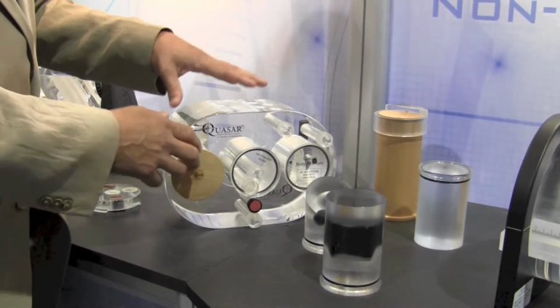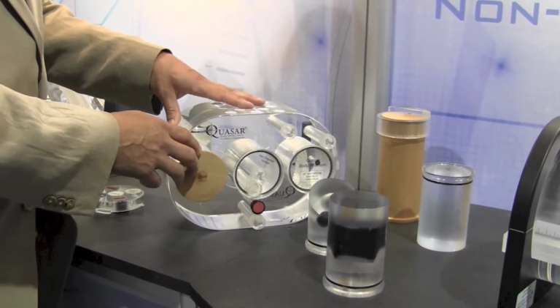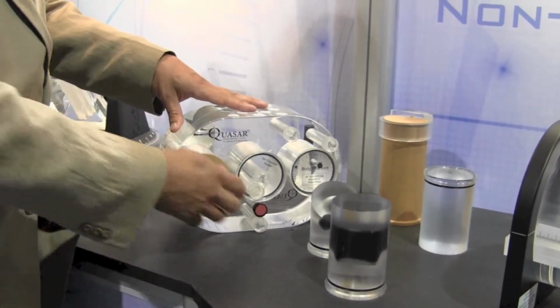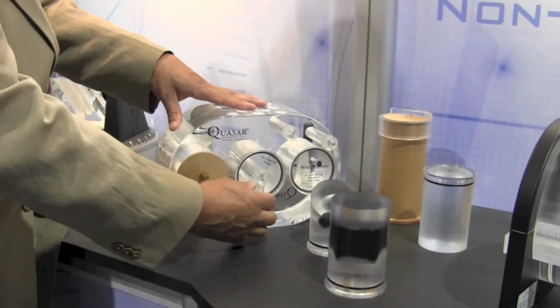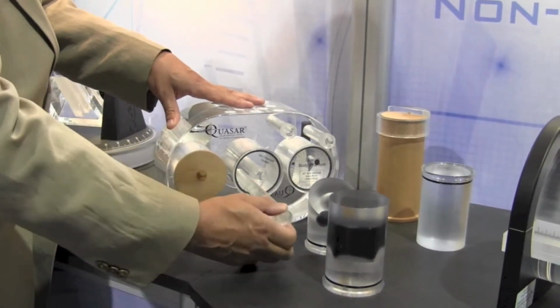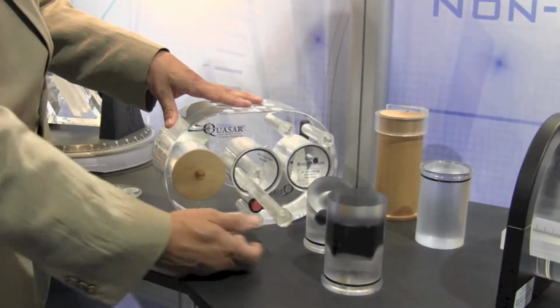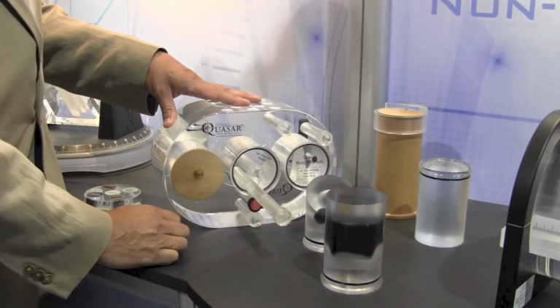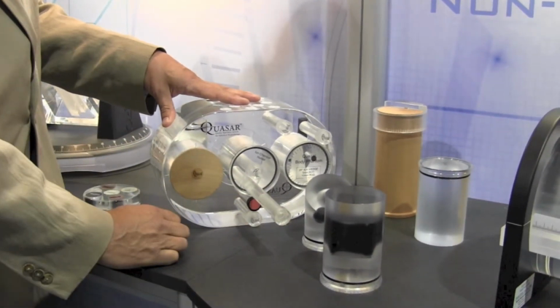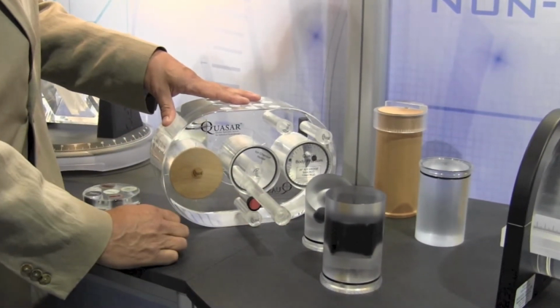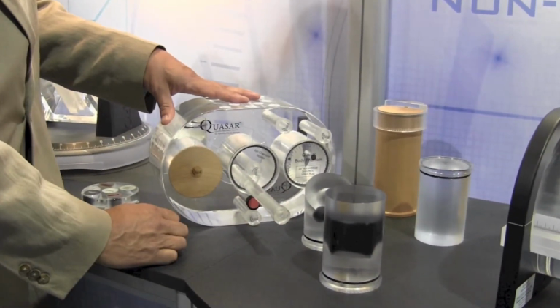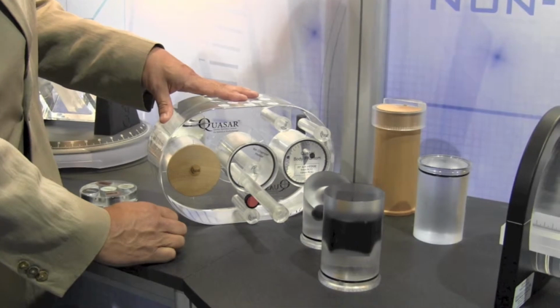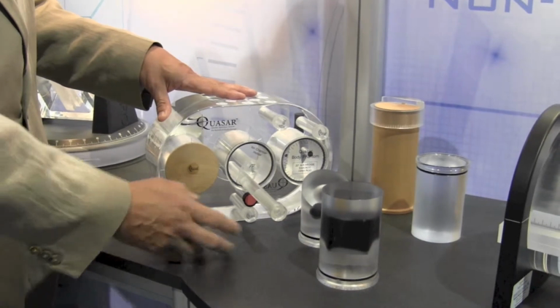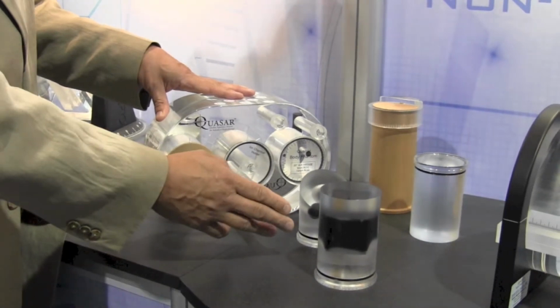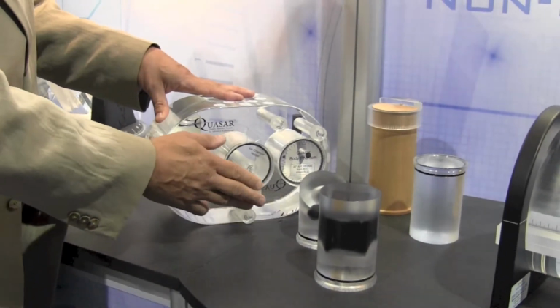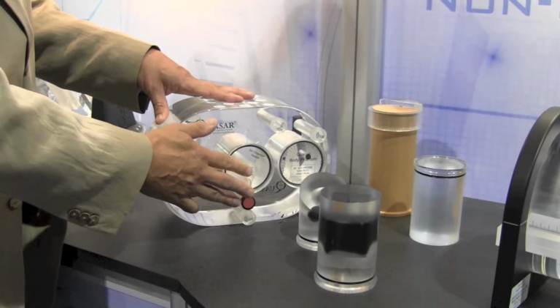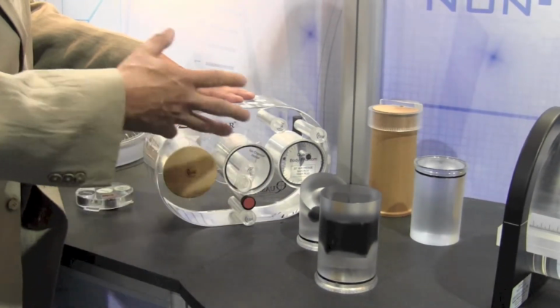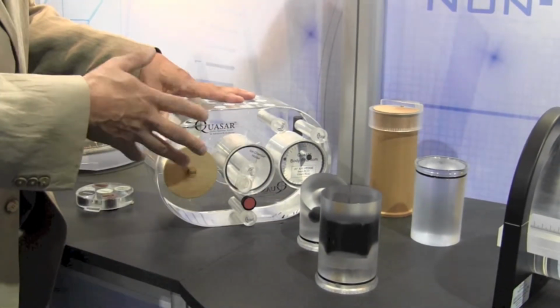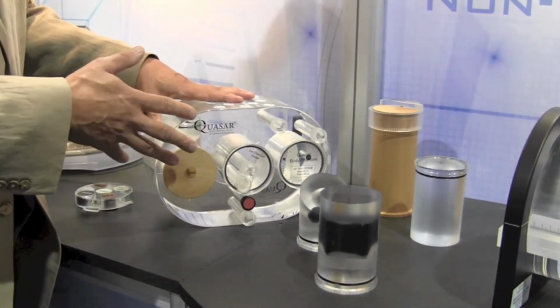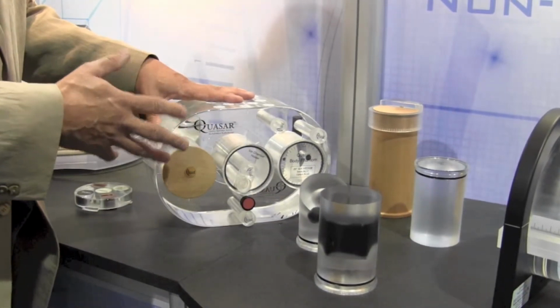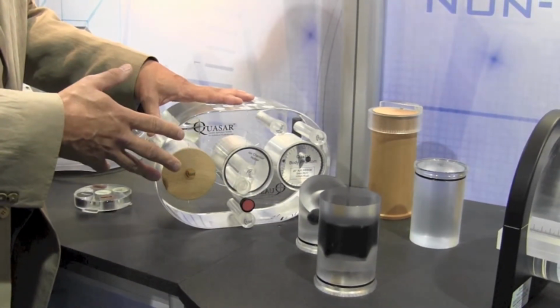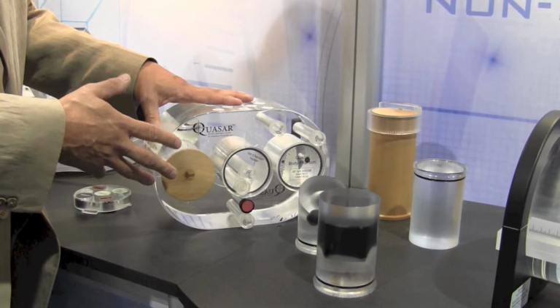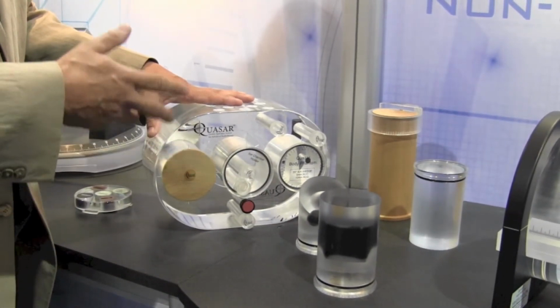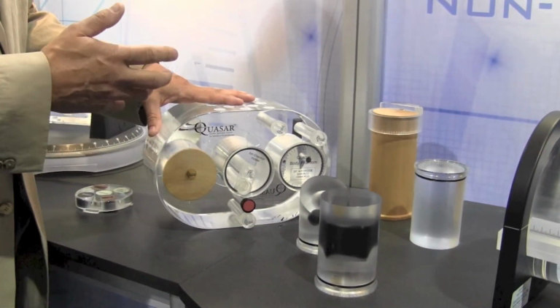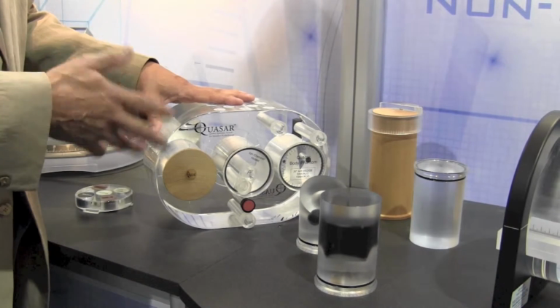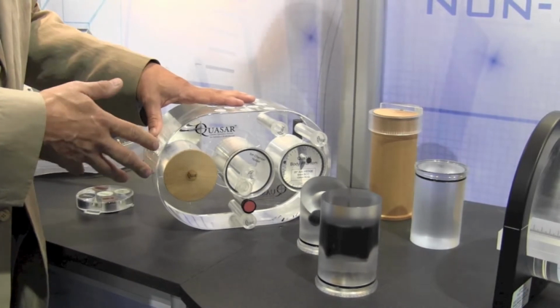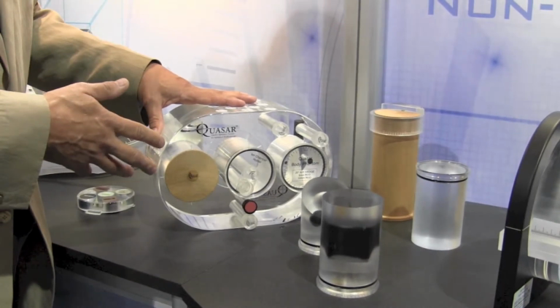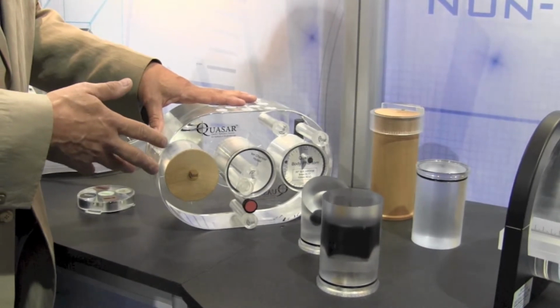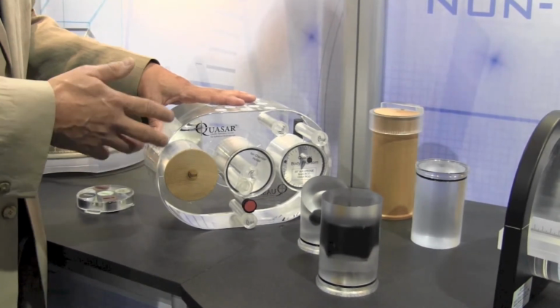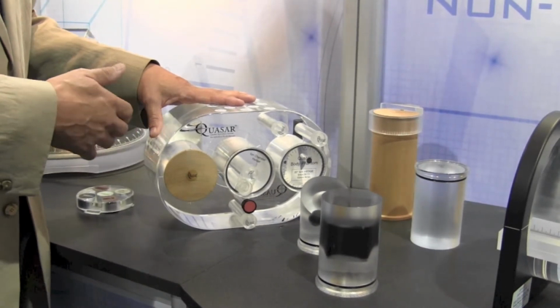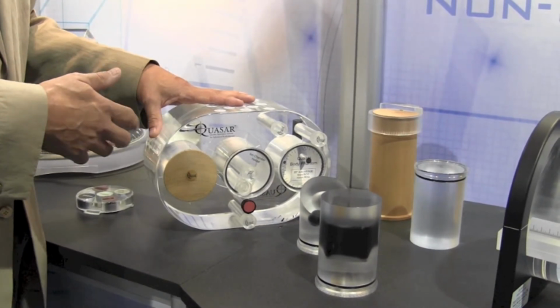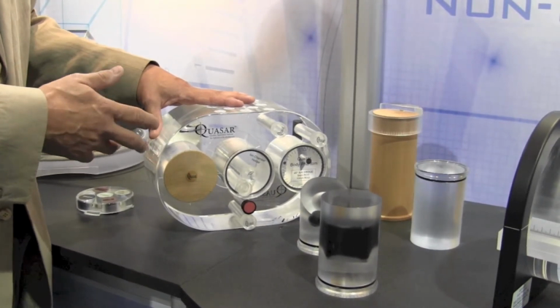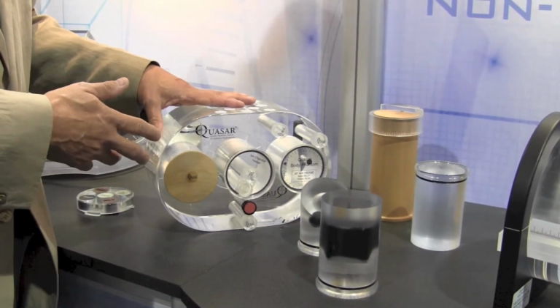There are other inserts for ion chamber dosimetry. We can also do film dosimetry, and so this is a very flexible phantom that can do many different types of QA on planning systems and delivery.